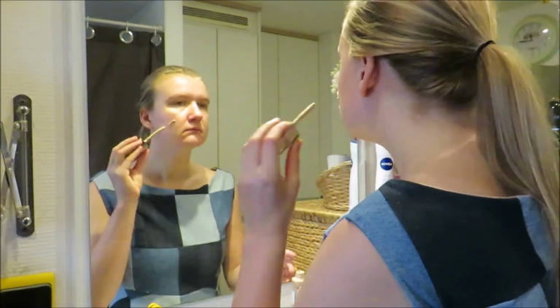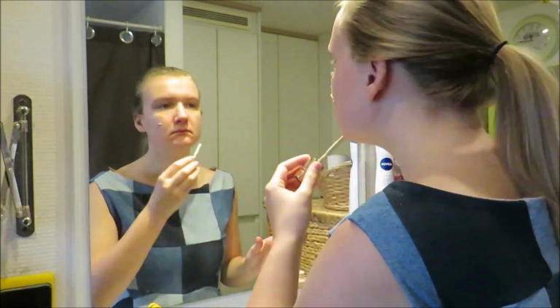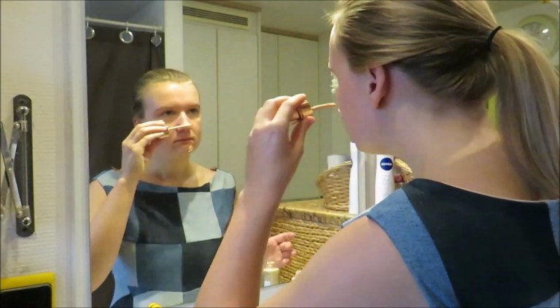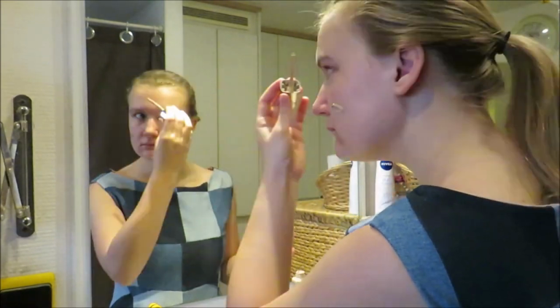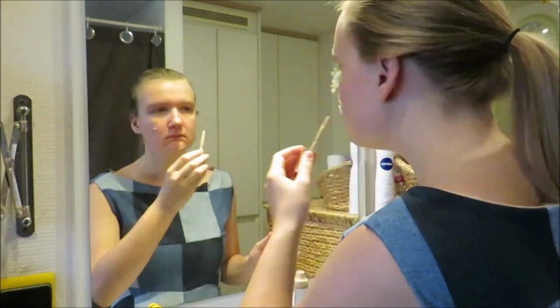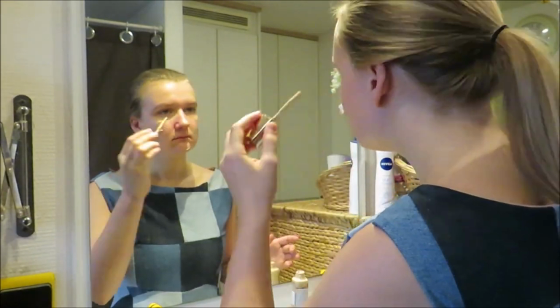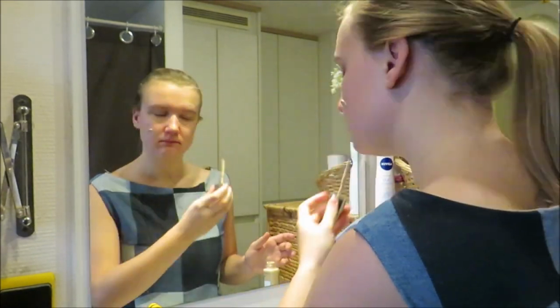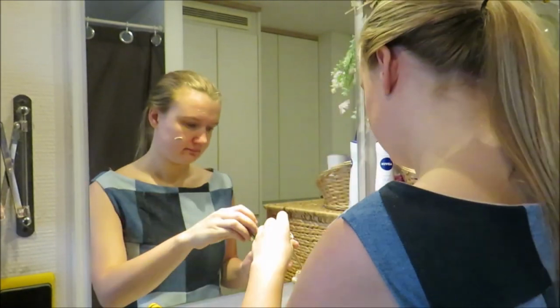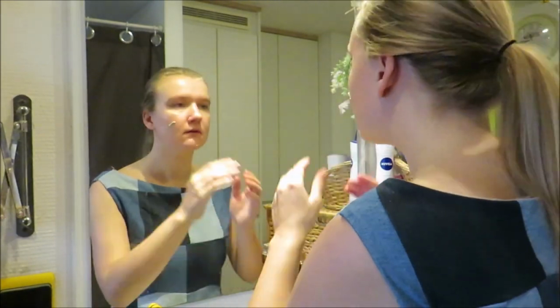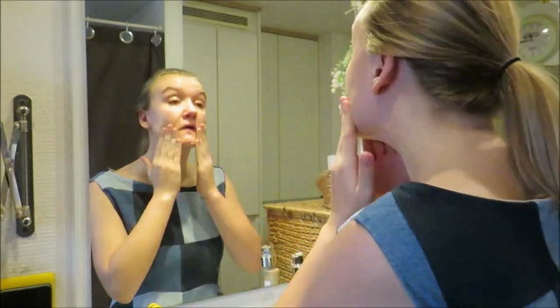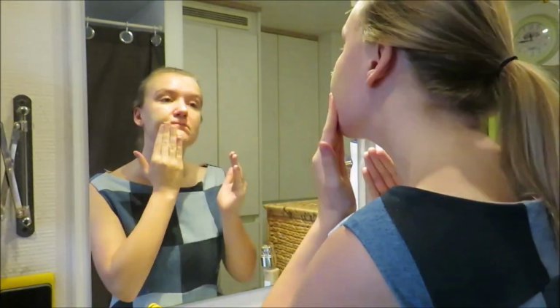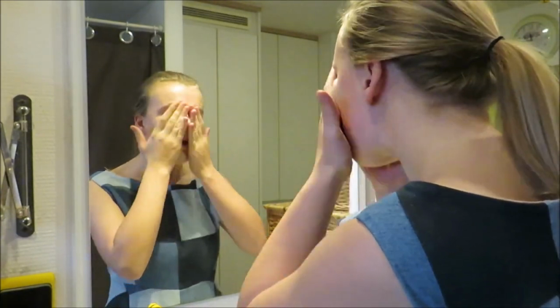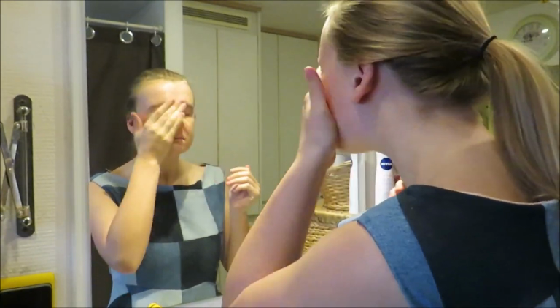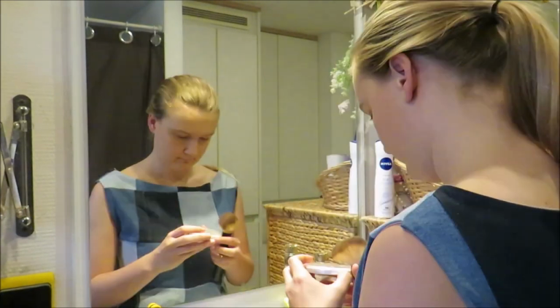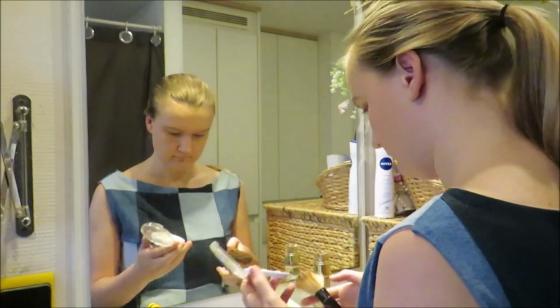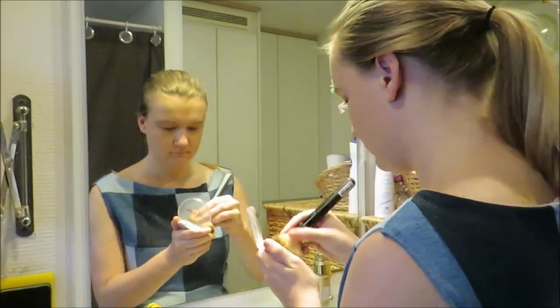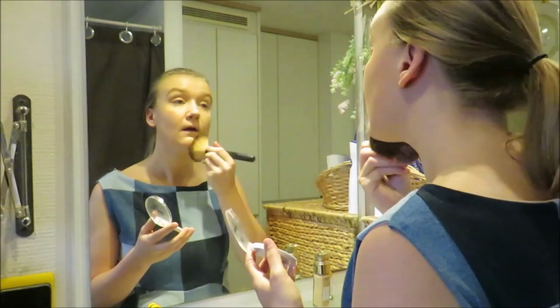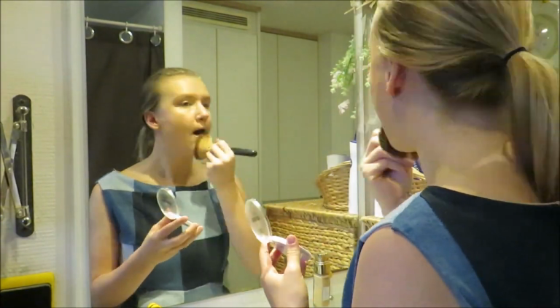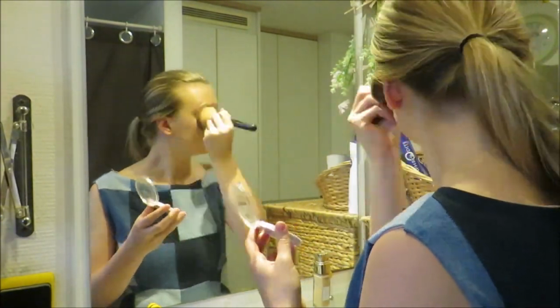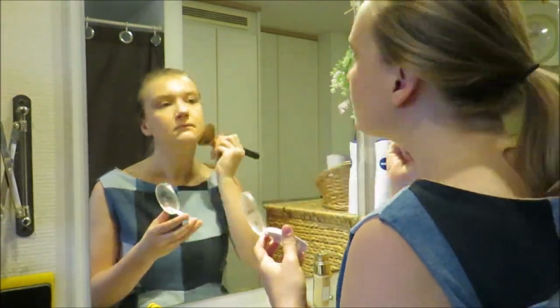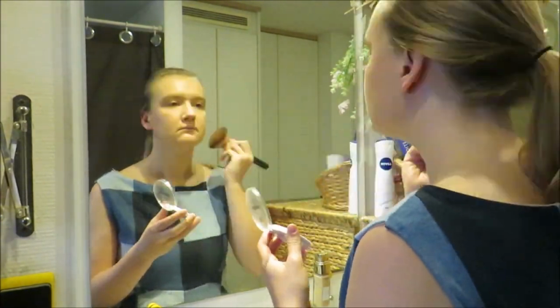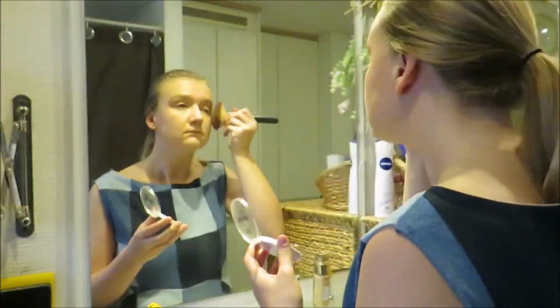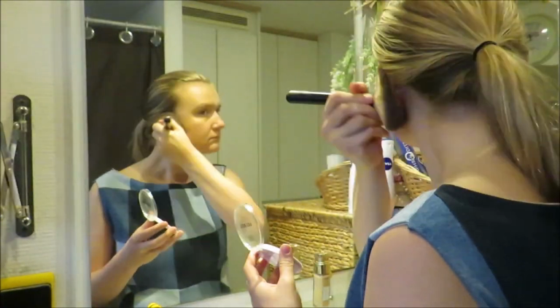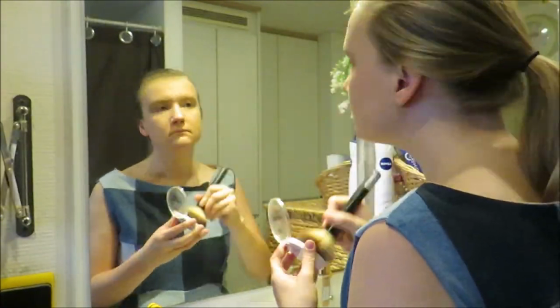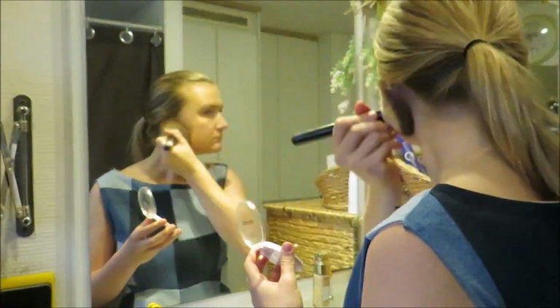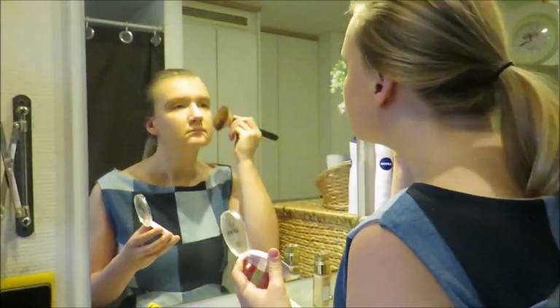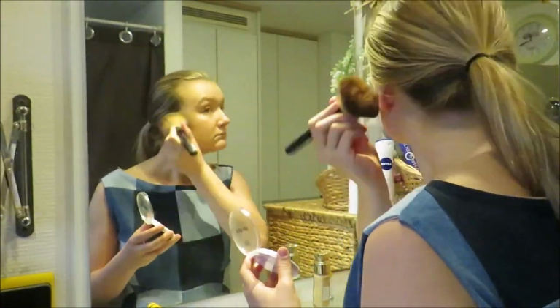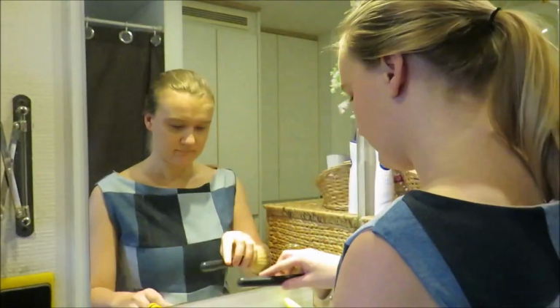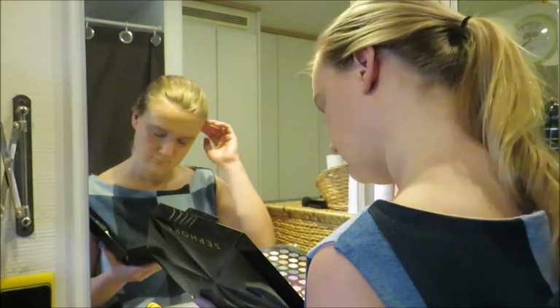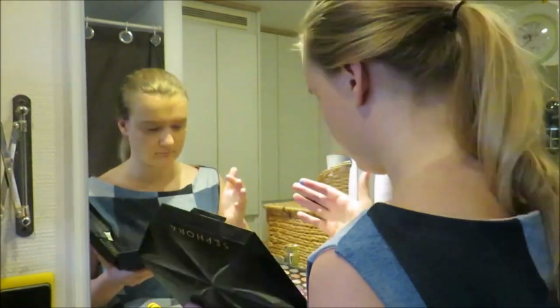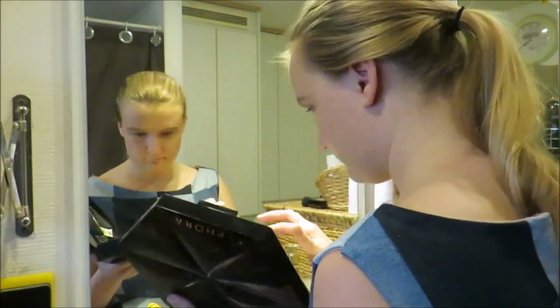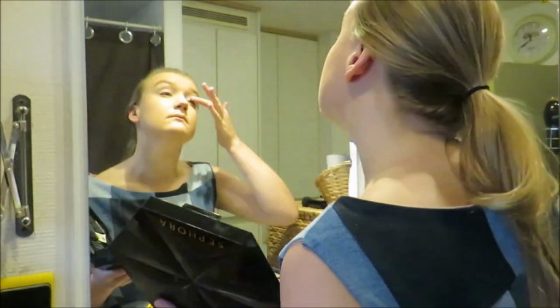My dress is finished! Here I am preparing to take pictures of this dress in the park with a friend. I'm not that good at doing my makeup but it turned out alright for this one.